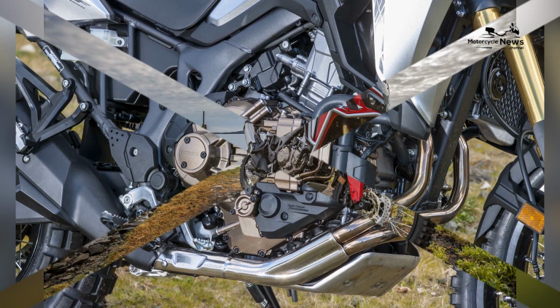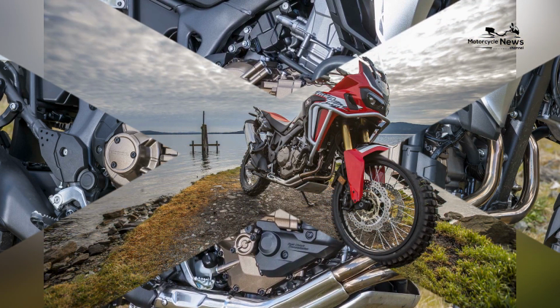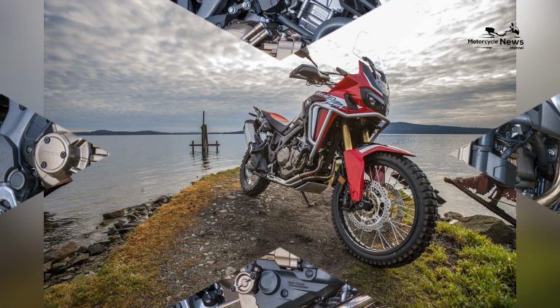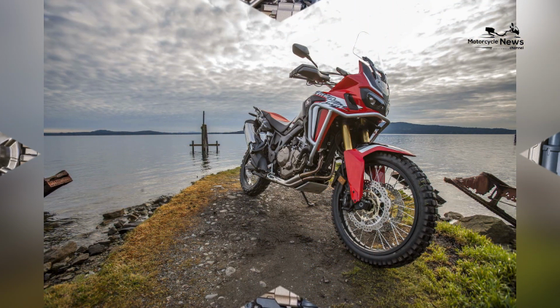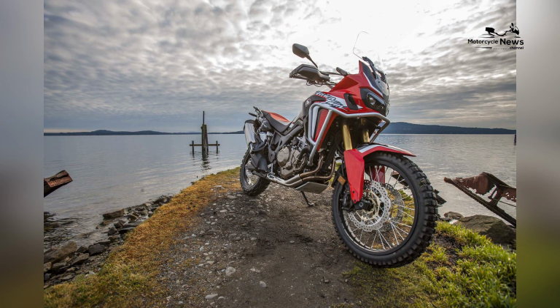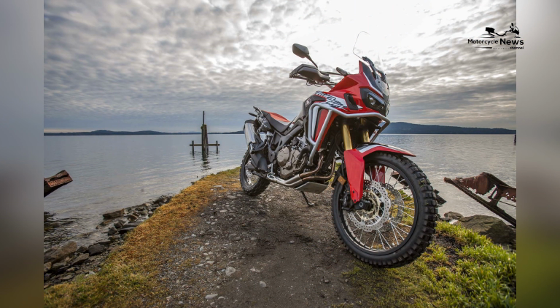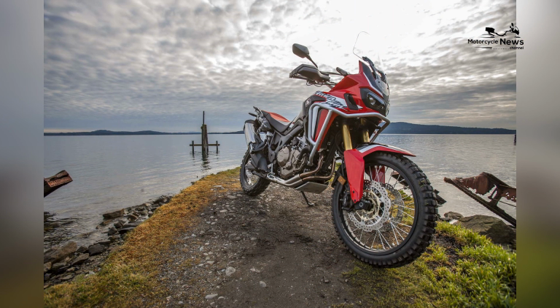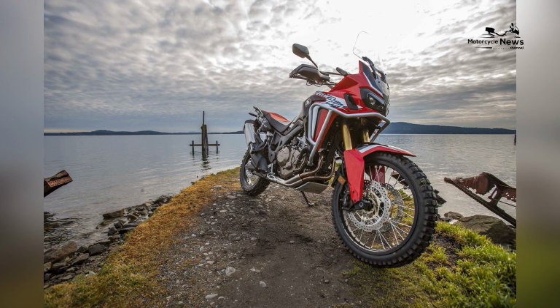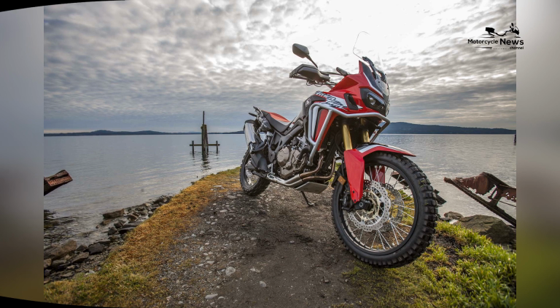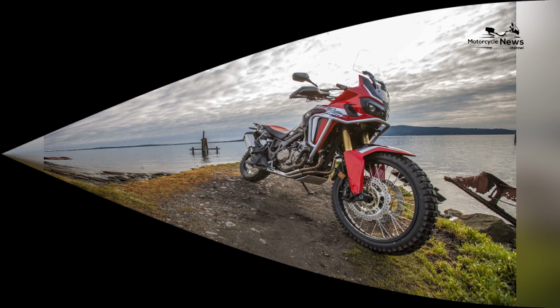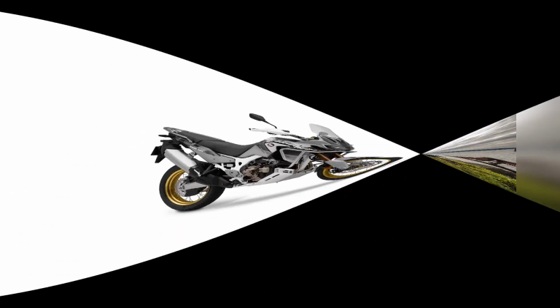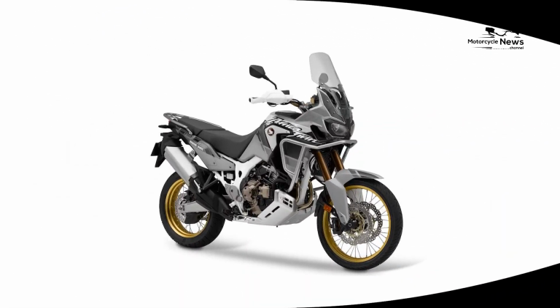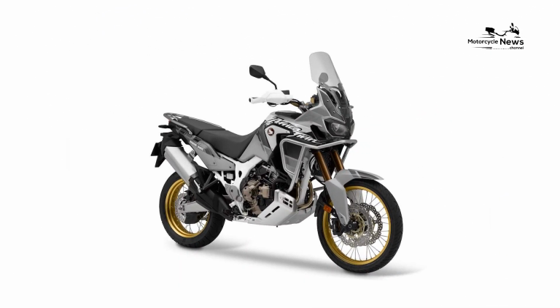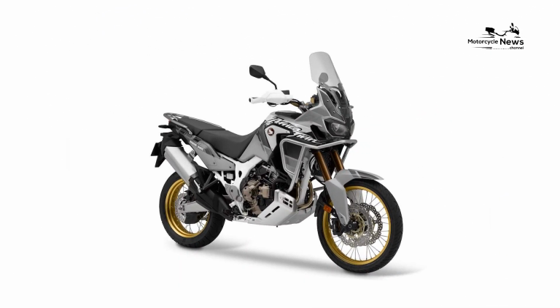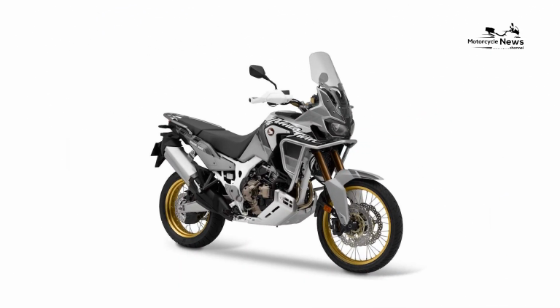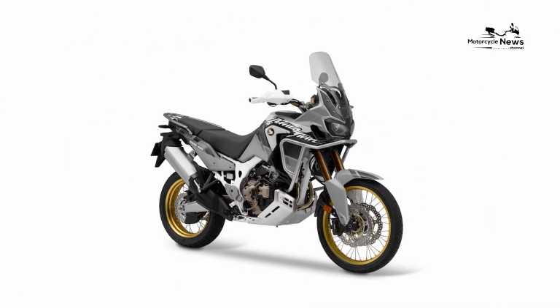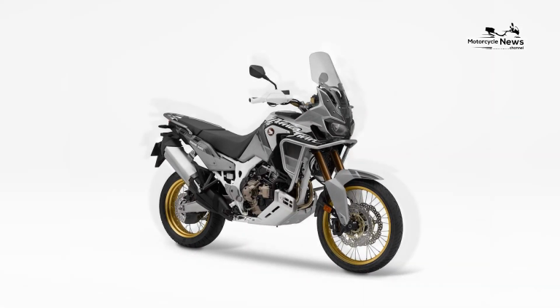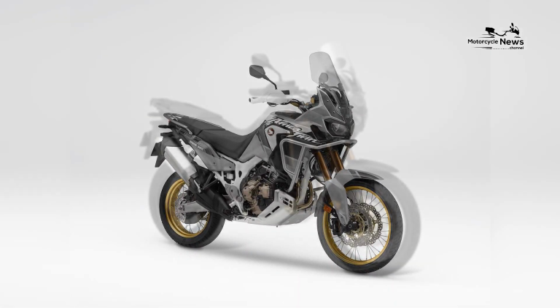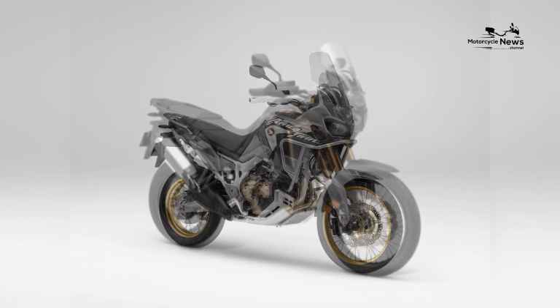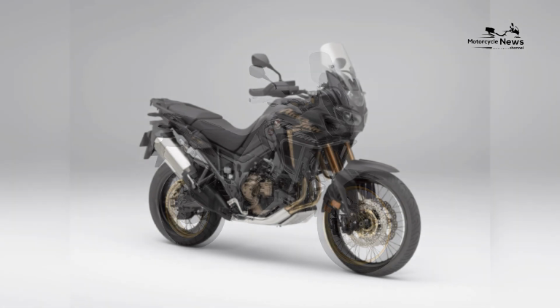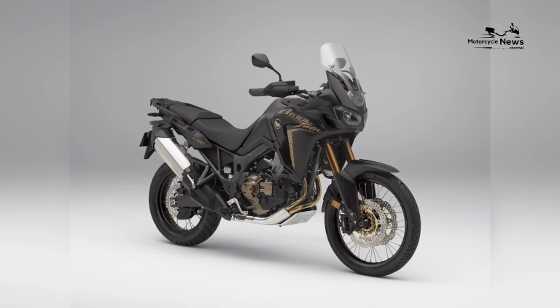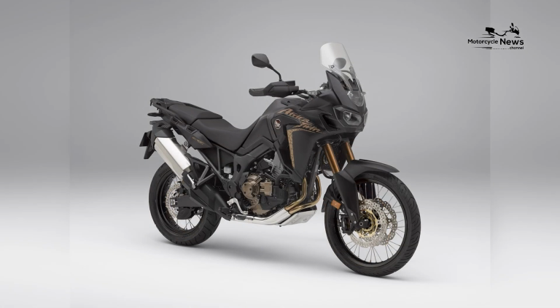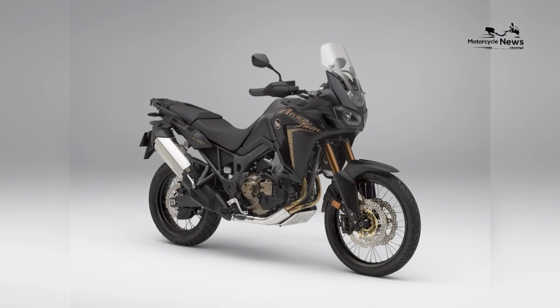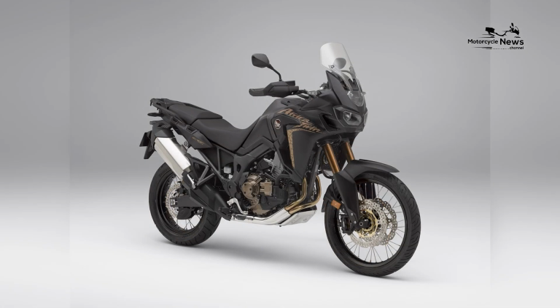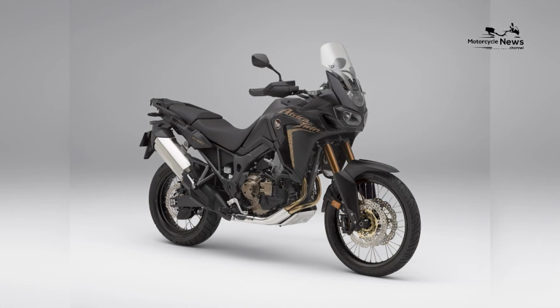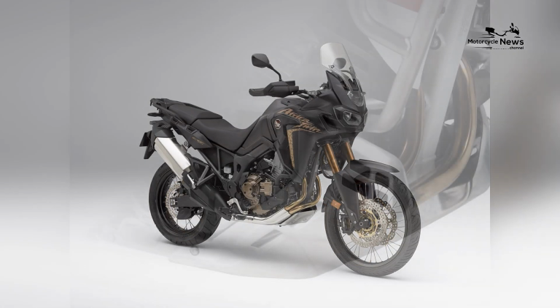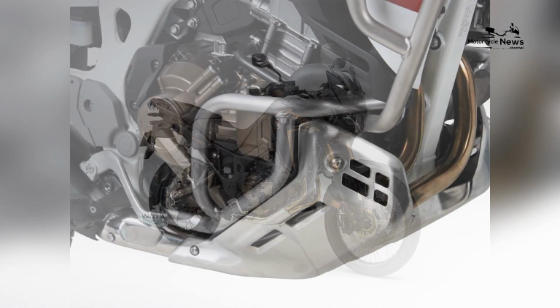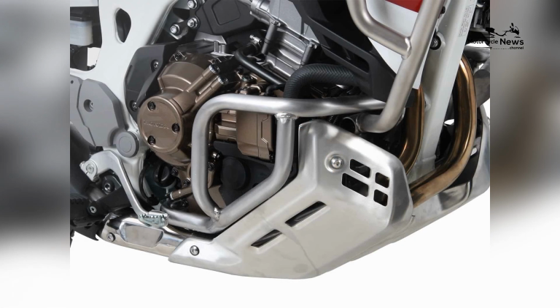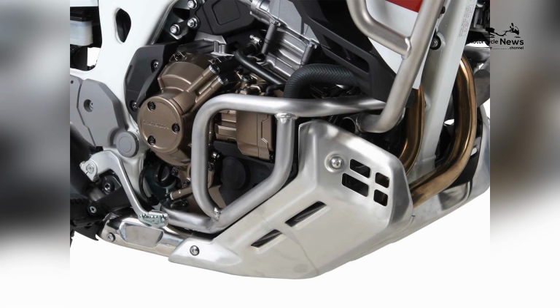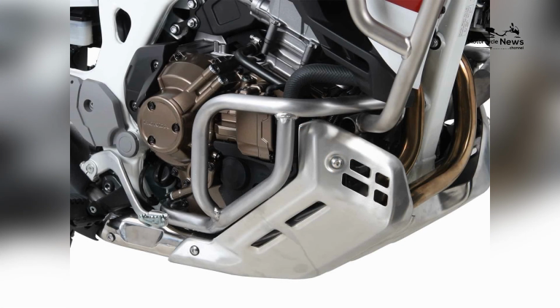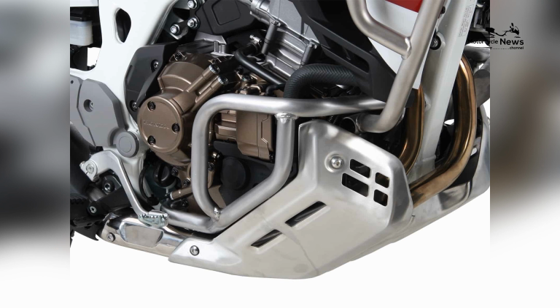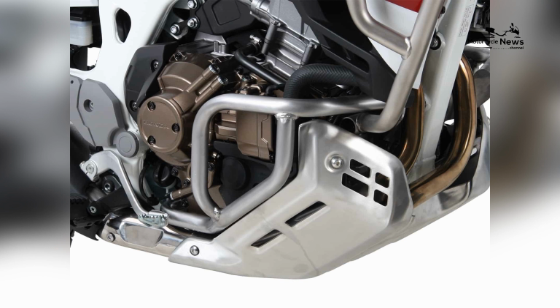The motorcycle's advanced electronics, including multiple ride modes, traction control, and selectable torque control, enhance rider safety and adaptability to various riding conditions. The anti-lock braking system provides precise control in any situation.